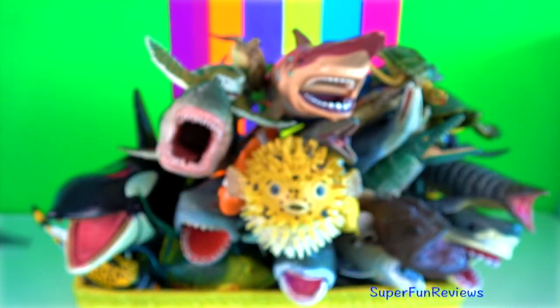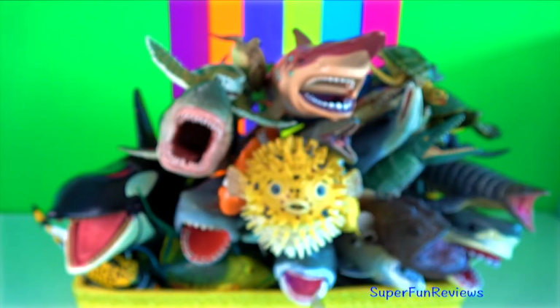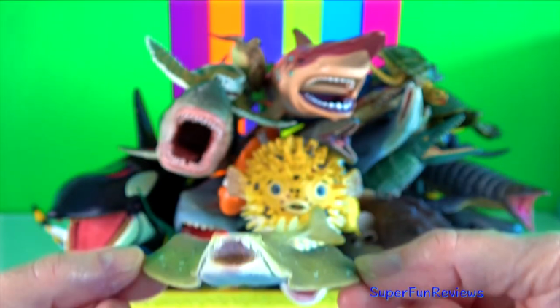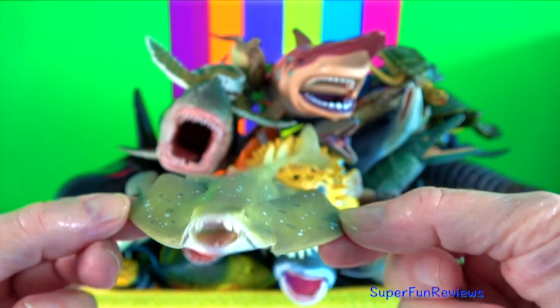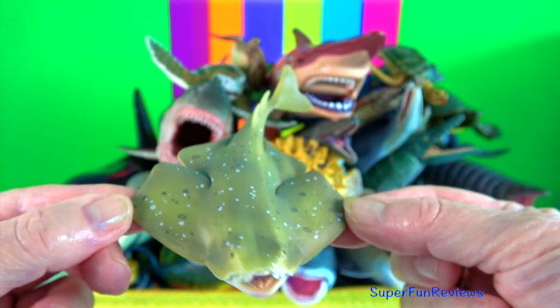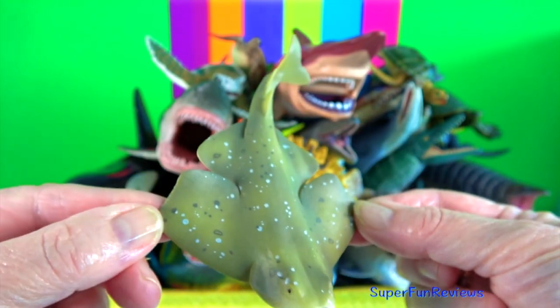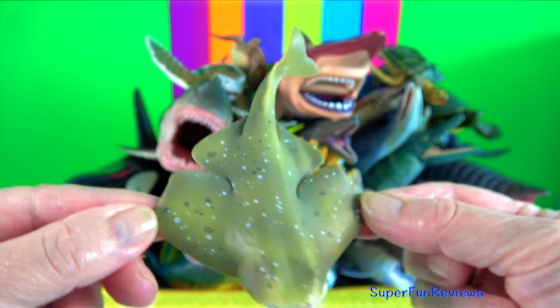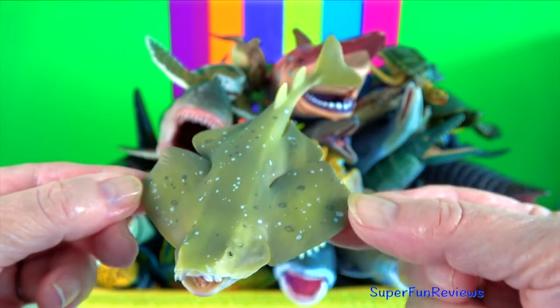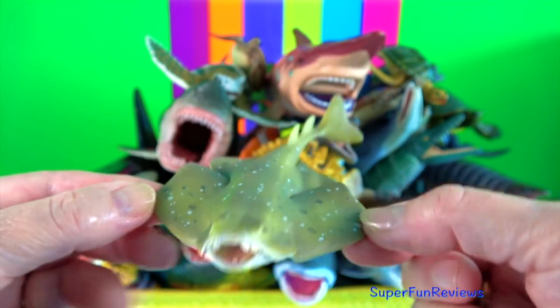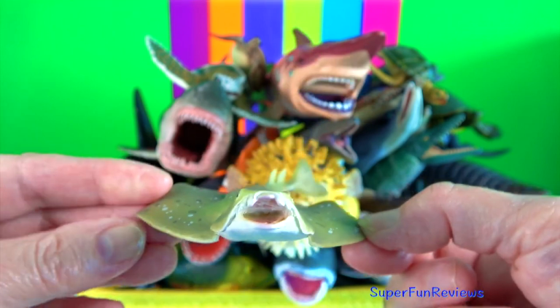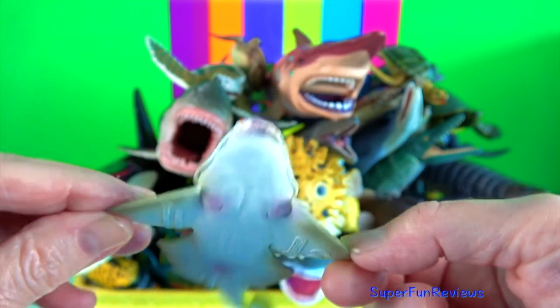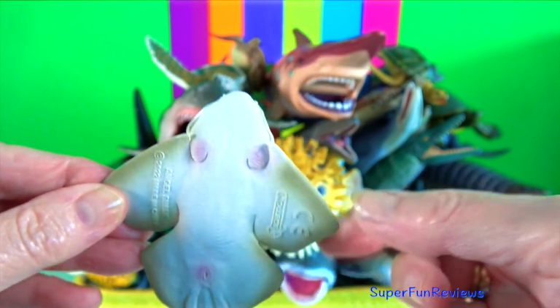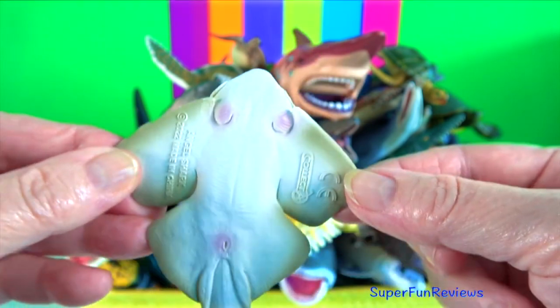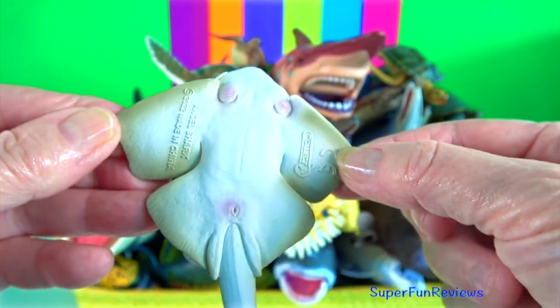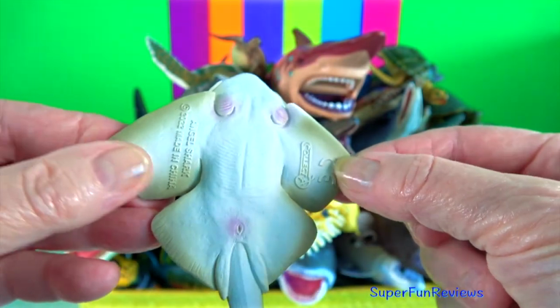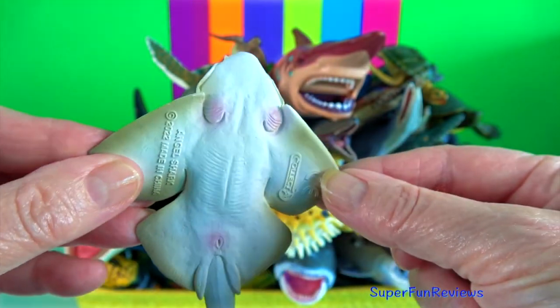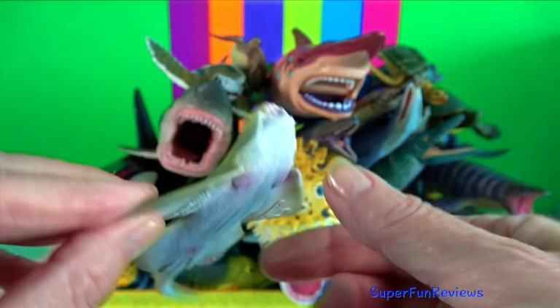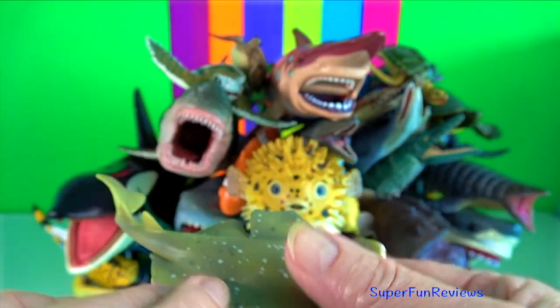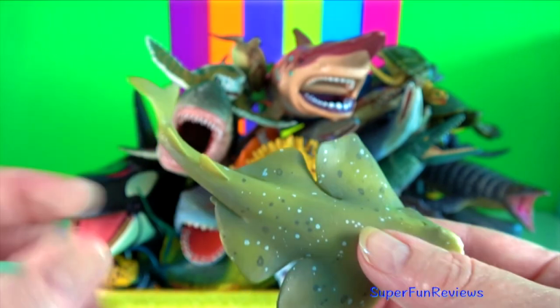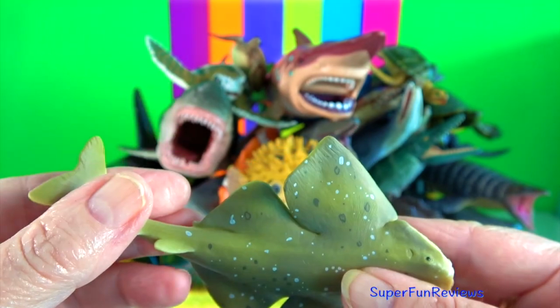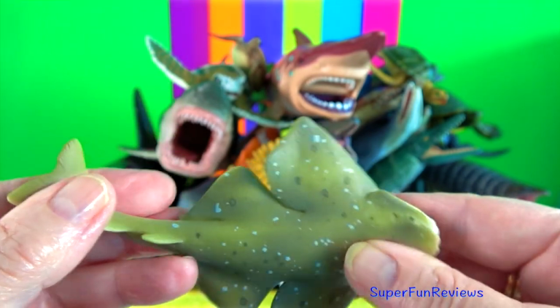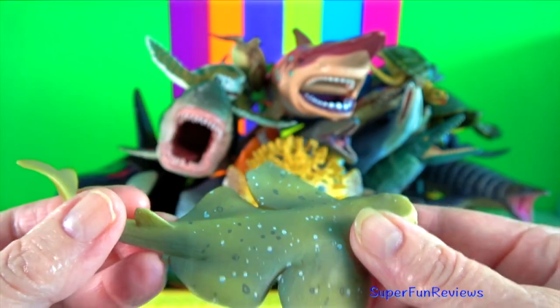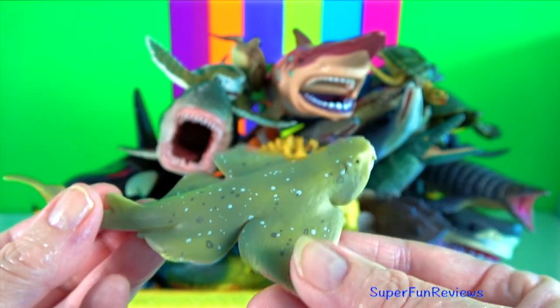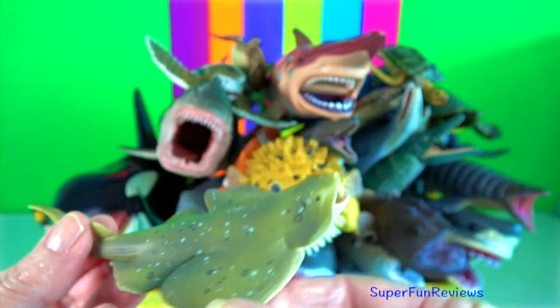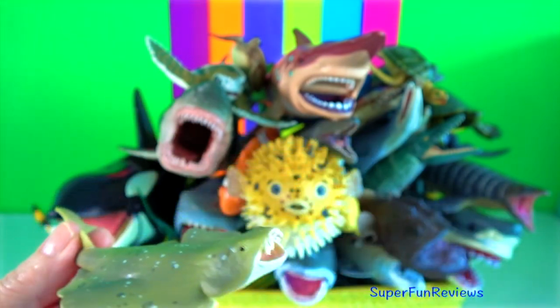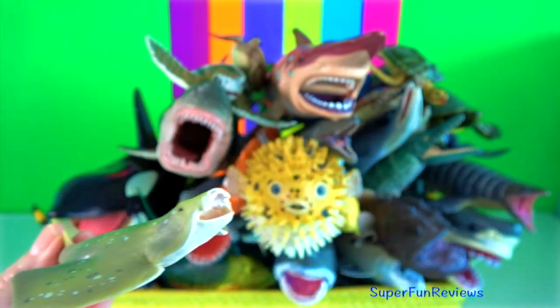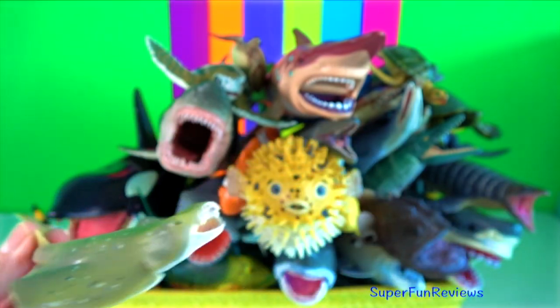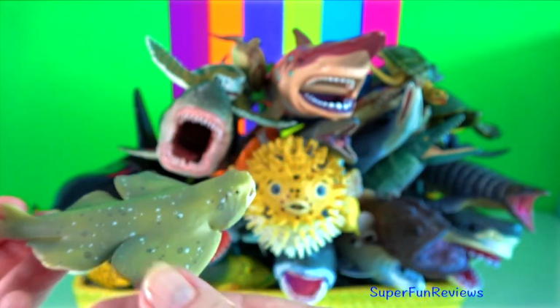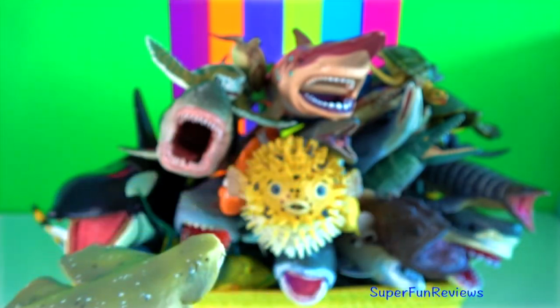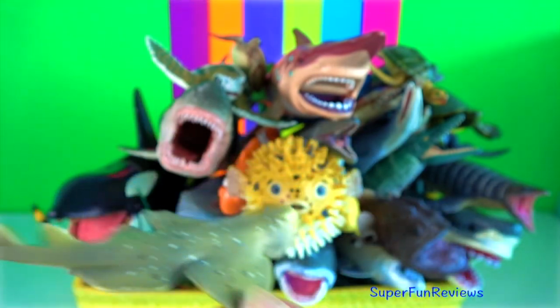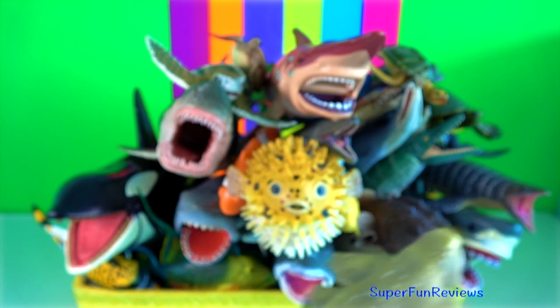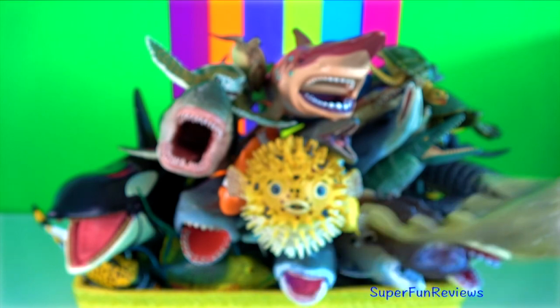Angel shark. They possess extensible jaws that can rapidly snap upwards to capture prey and have long needle-like teeth. They bury themselves in loose sediment.